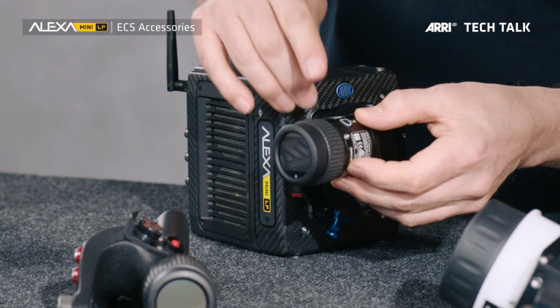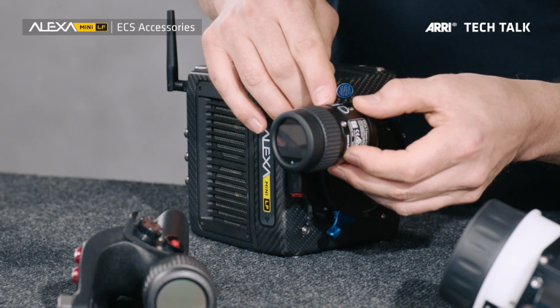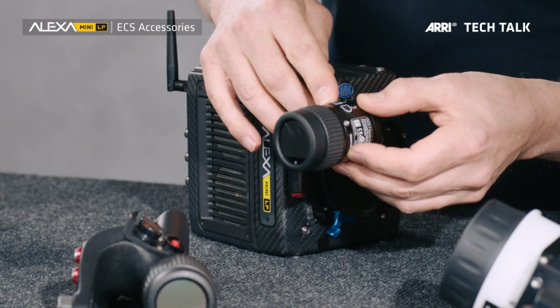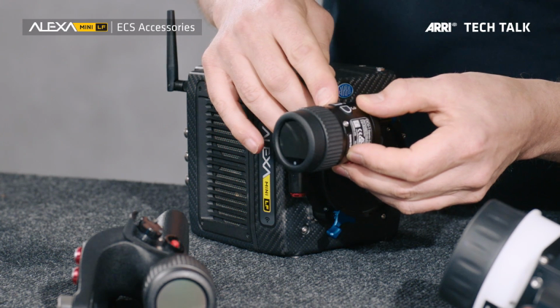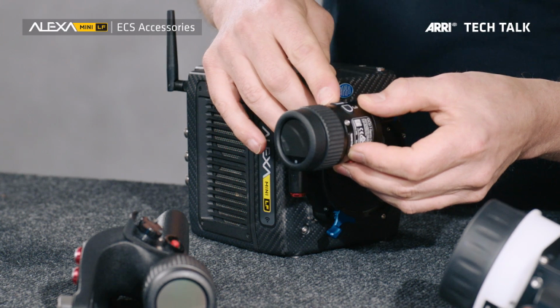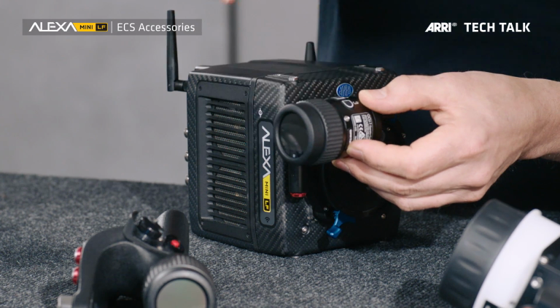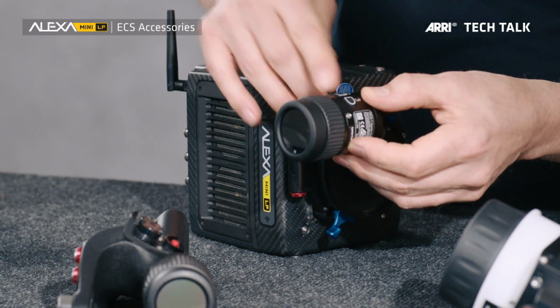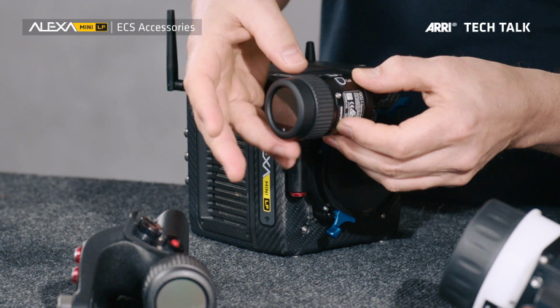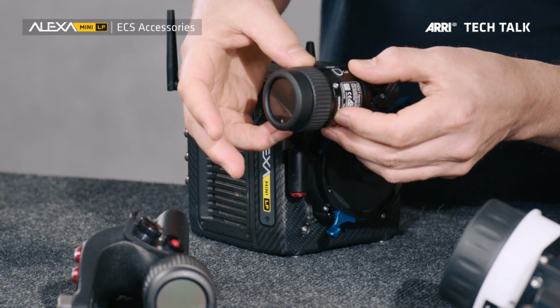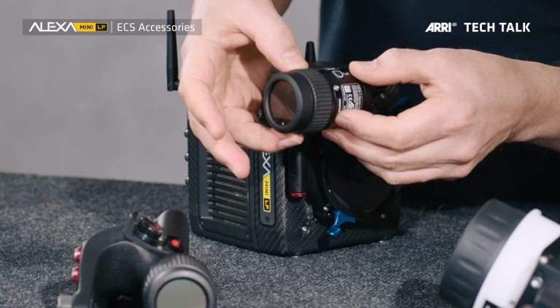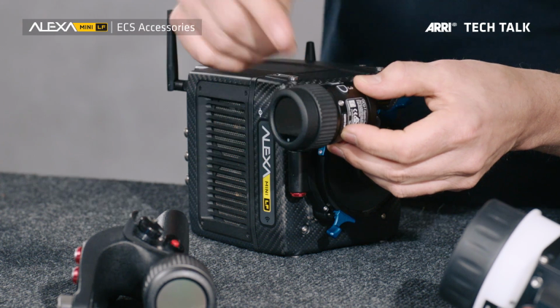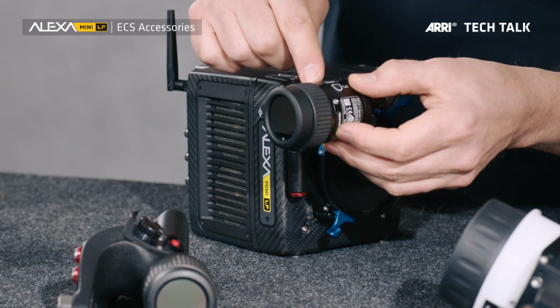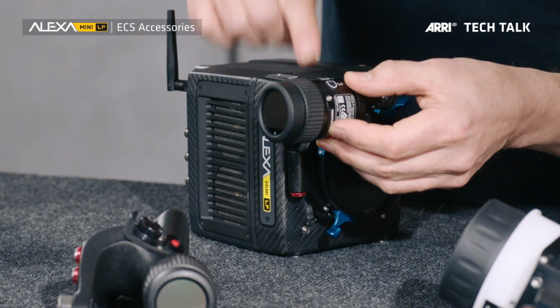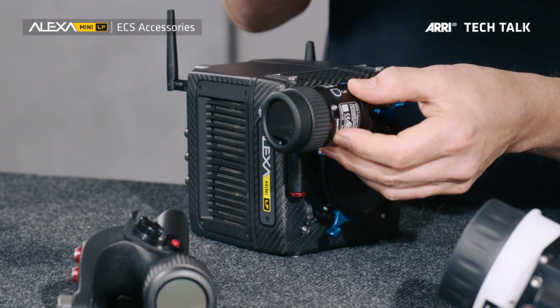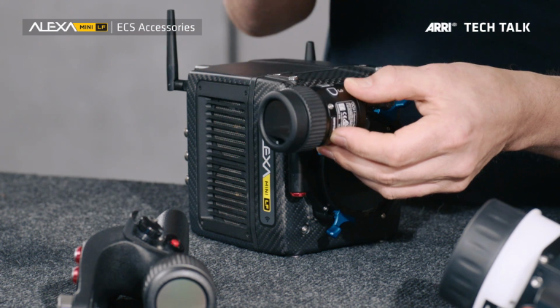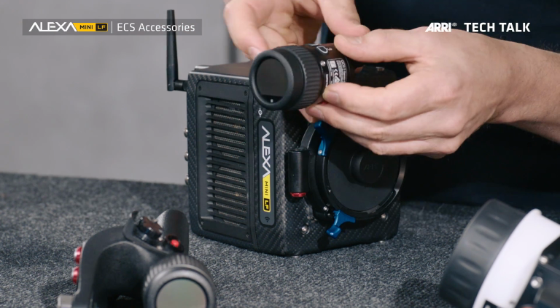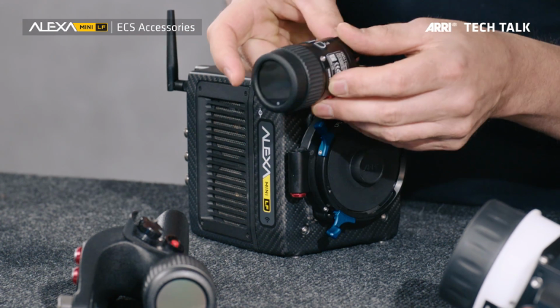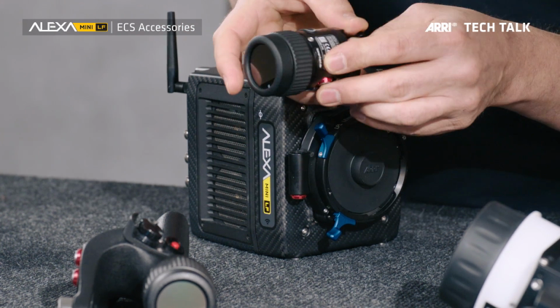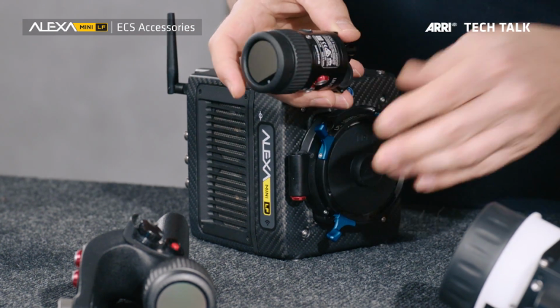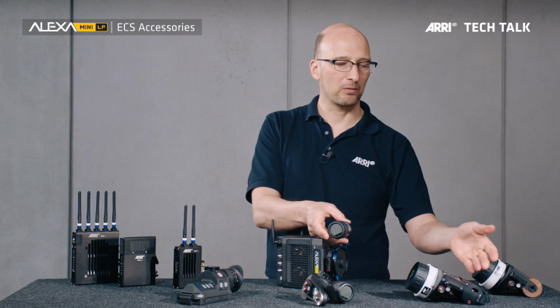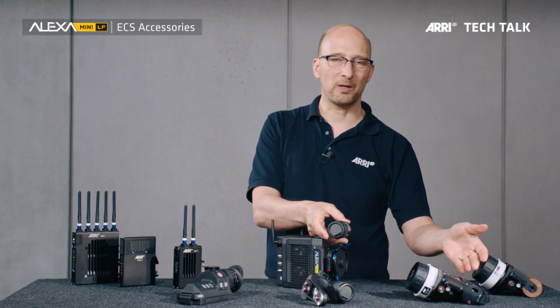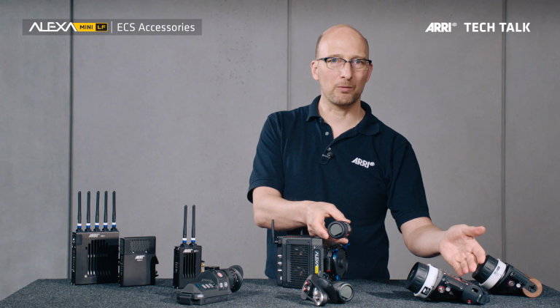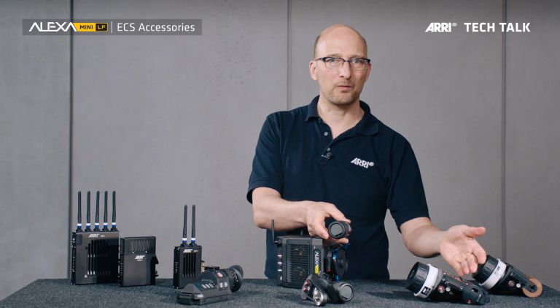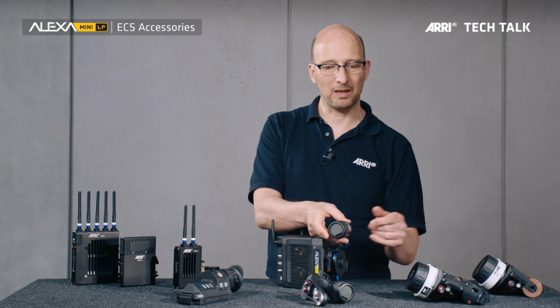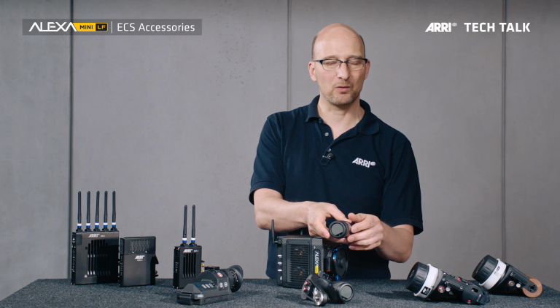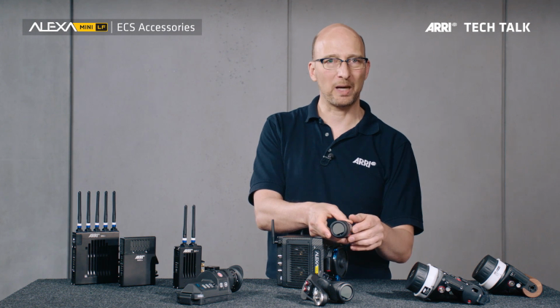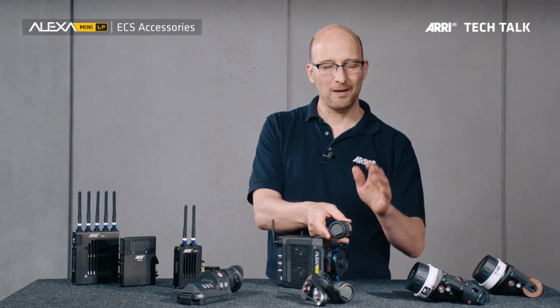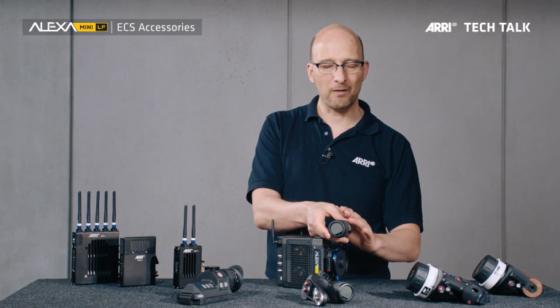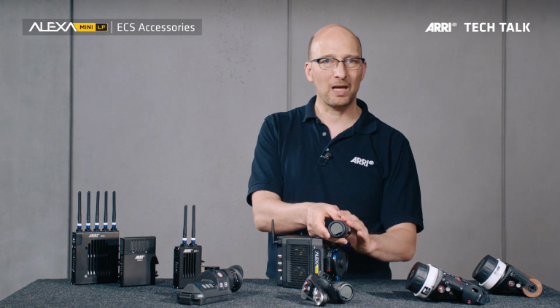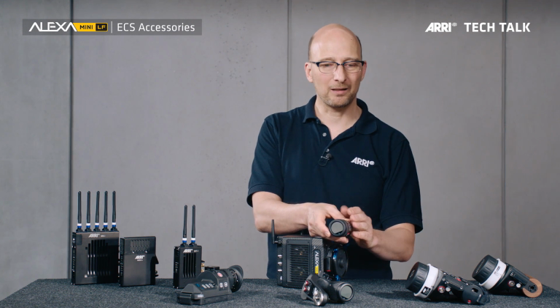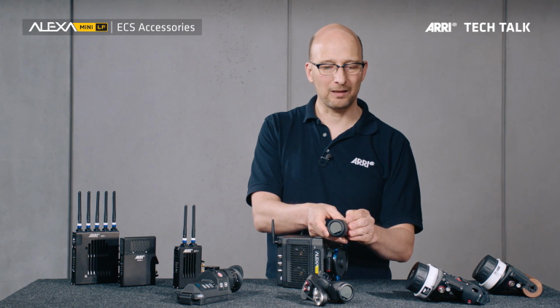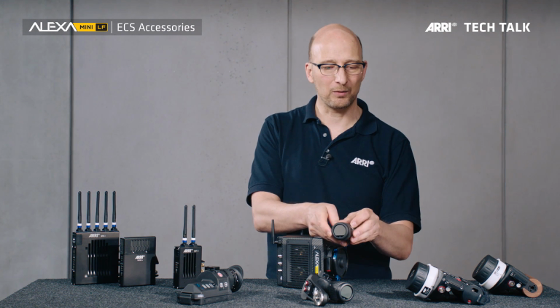The operator can say they want control of the focus, push a button, change the focus, then release control again, and then the focus puller operating the WCU-4 would get that control back. A very, very handy little unit.